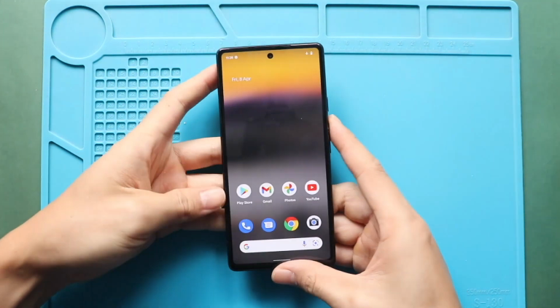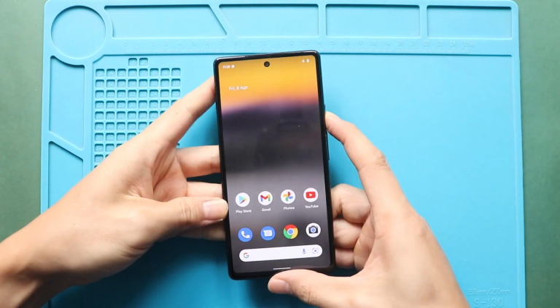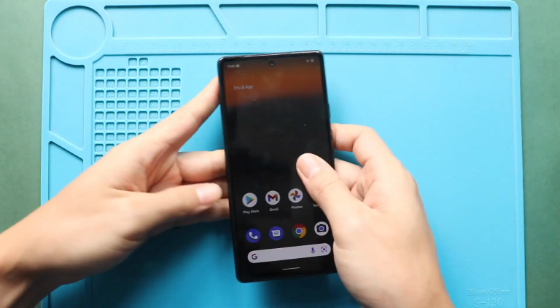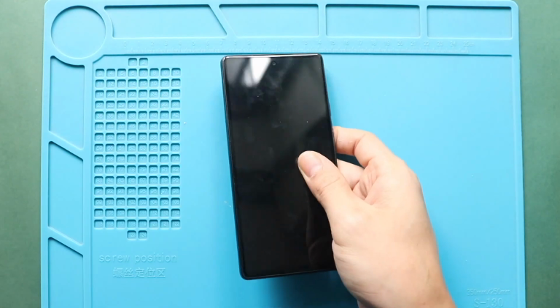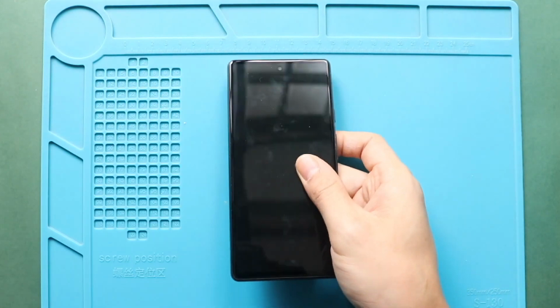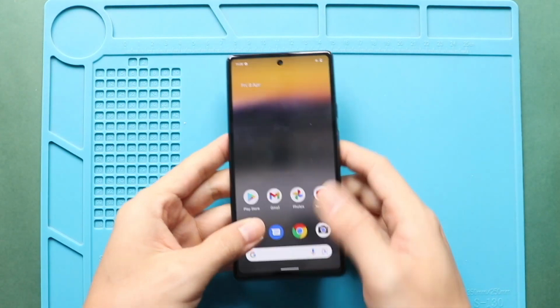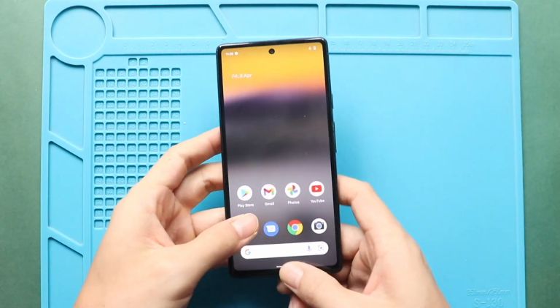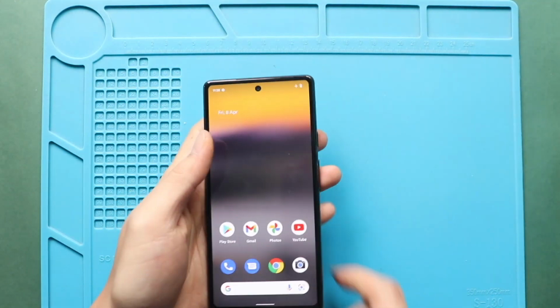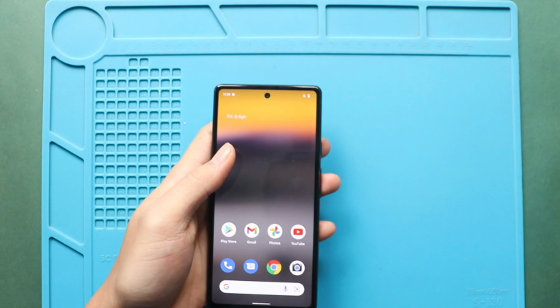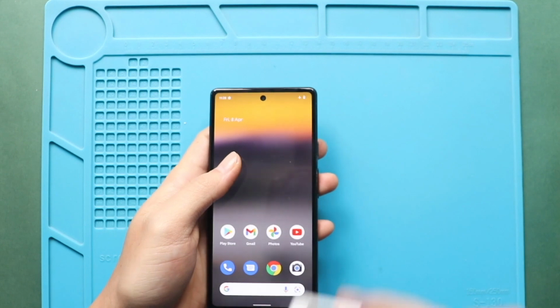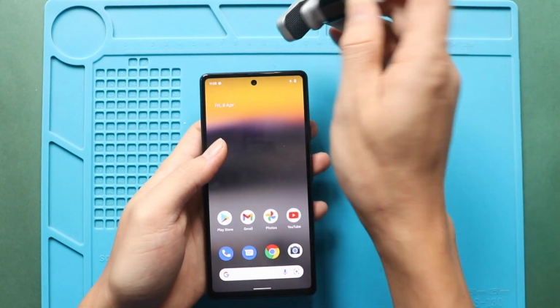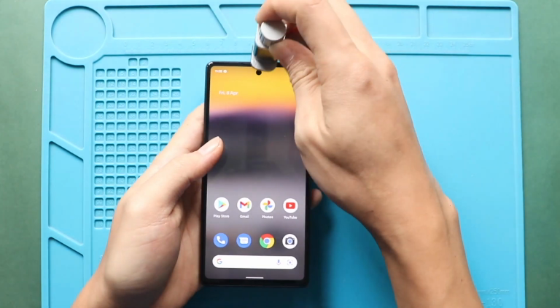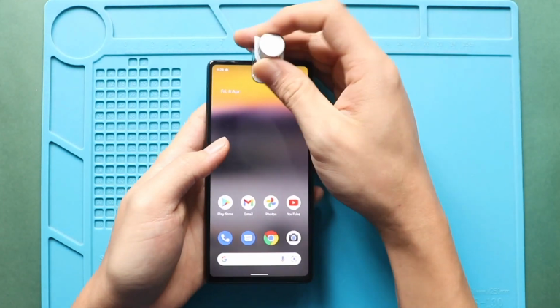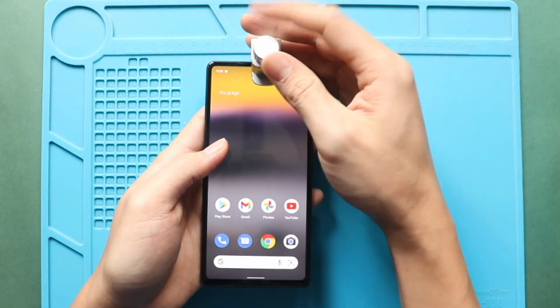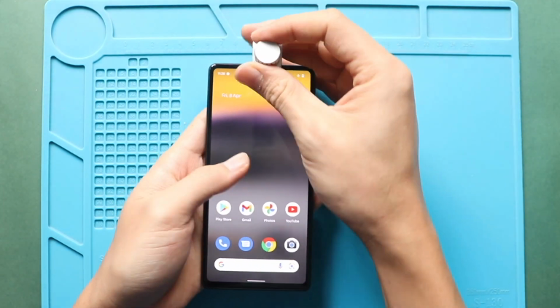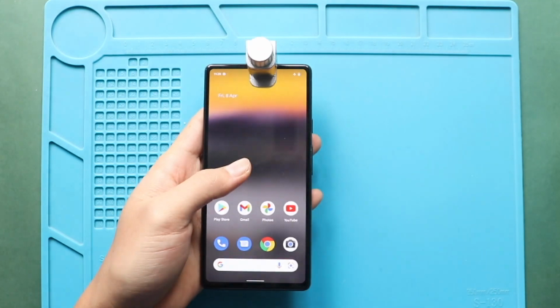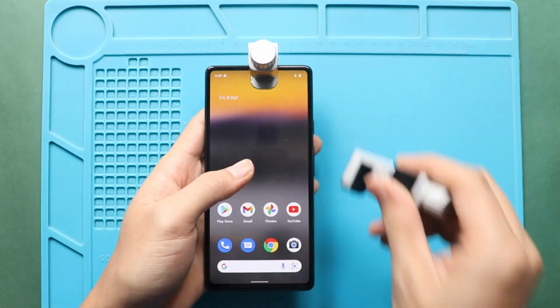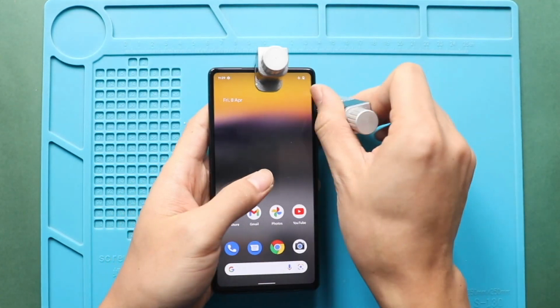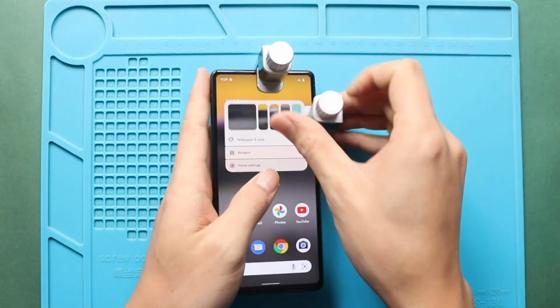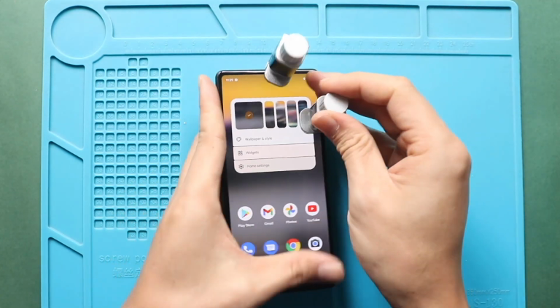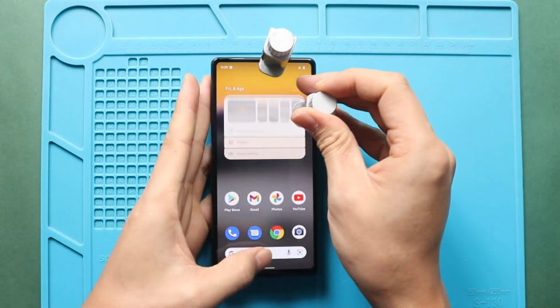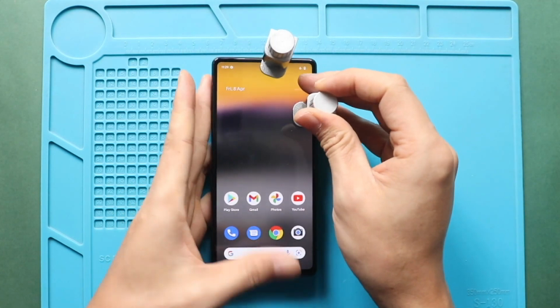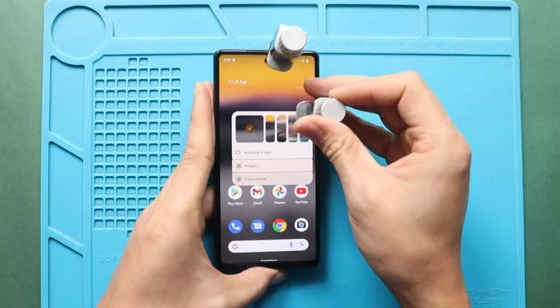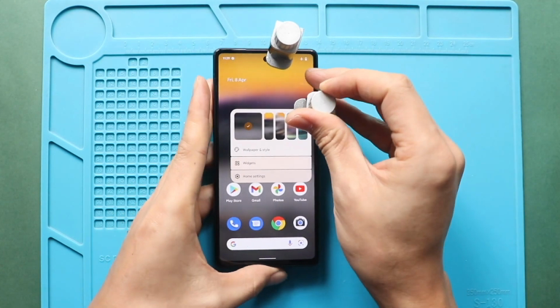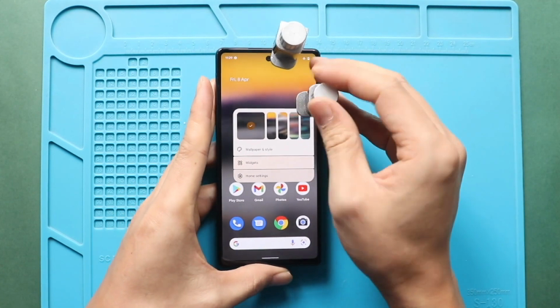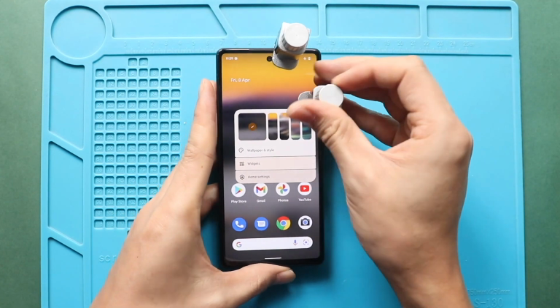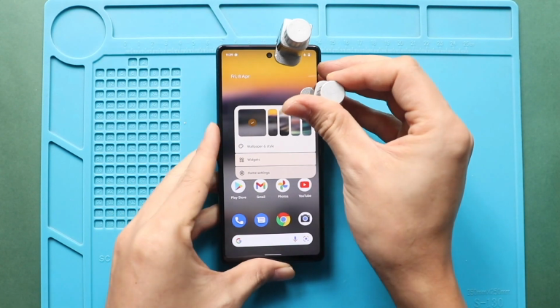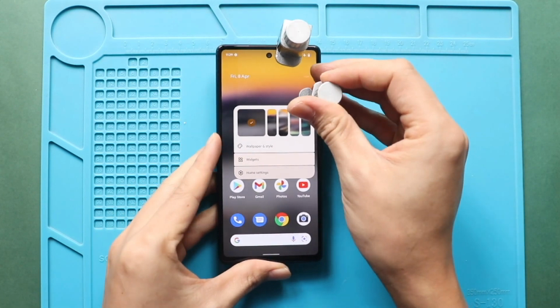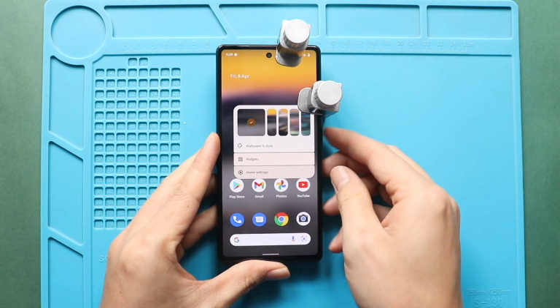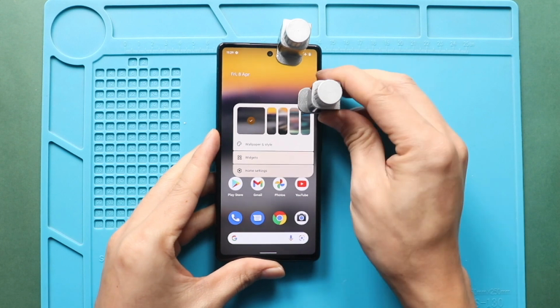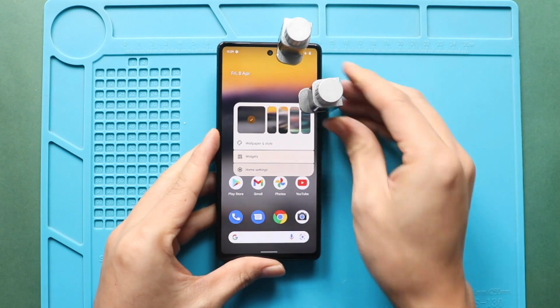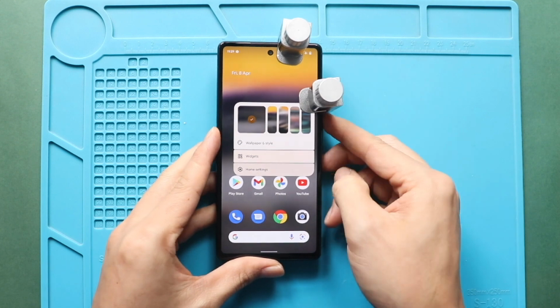Finally, we add binding clips to fasten the LCD screen. Leave it for some time and remove them. If not, use a rubber band to tighten the screen to the body.